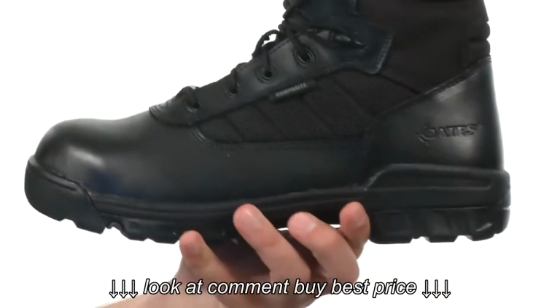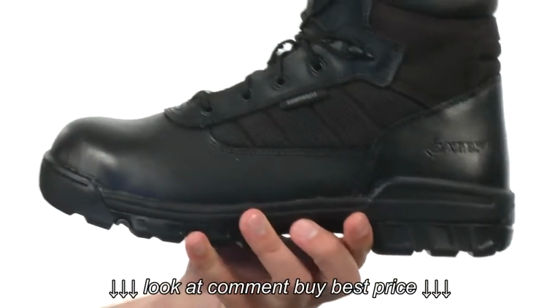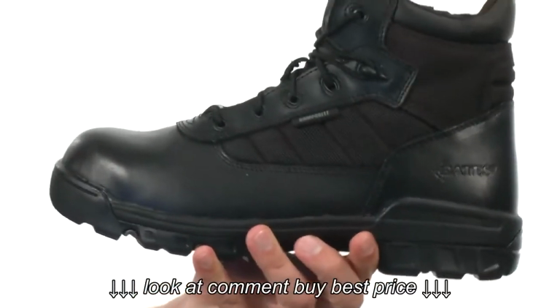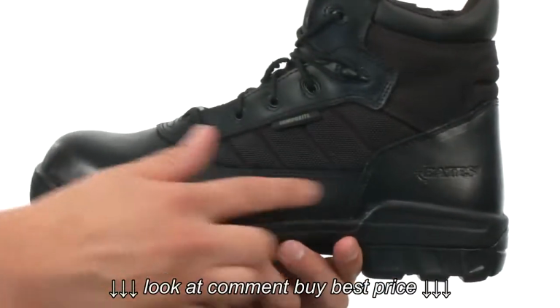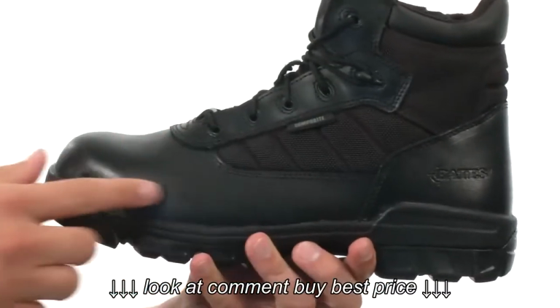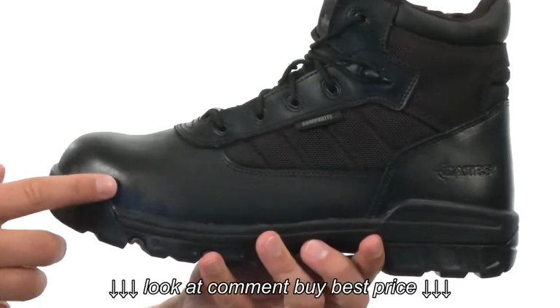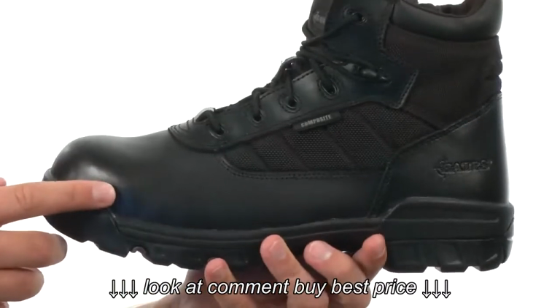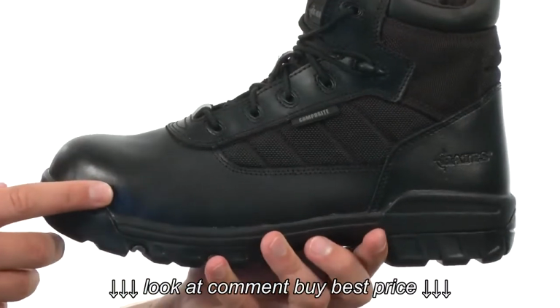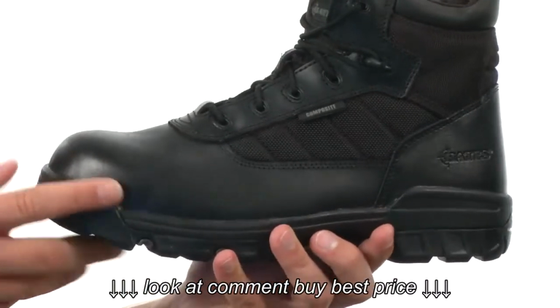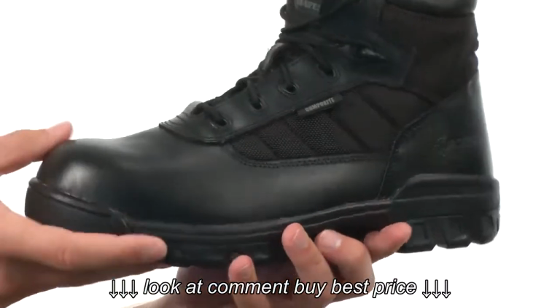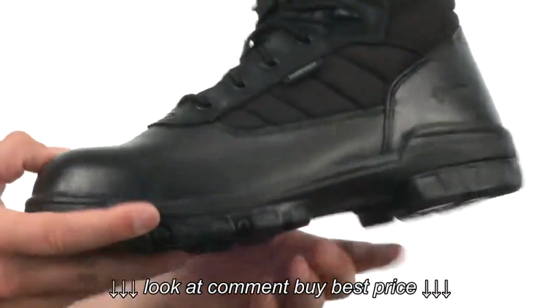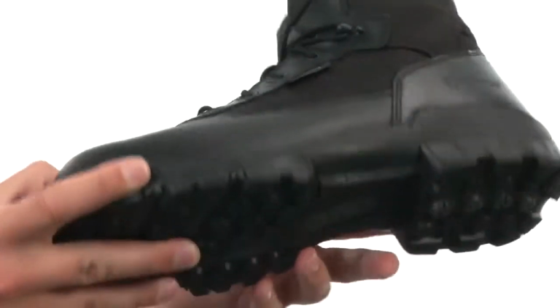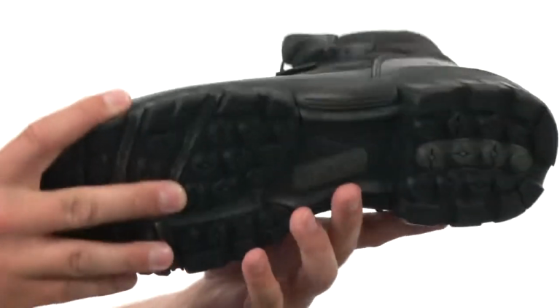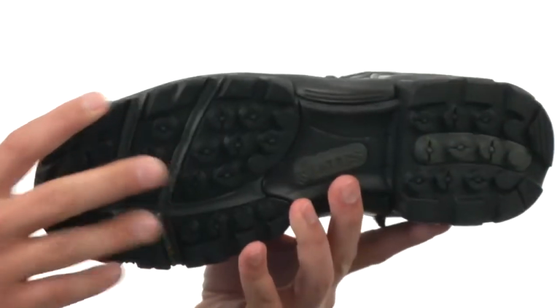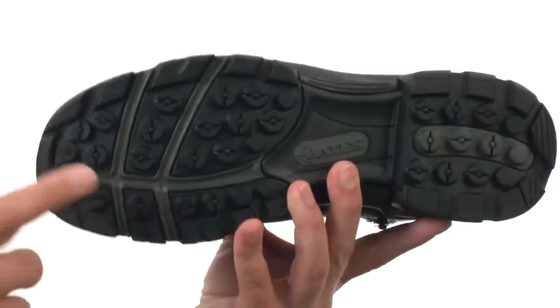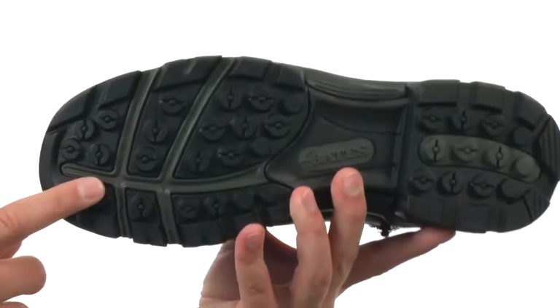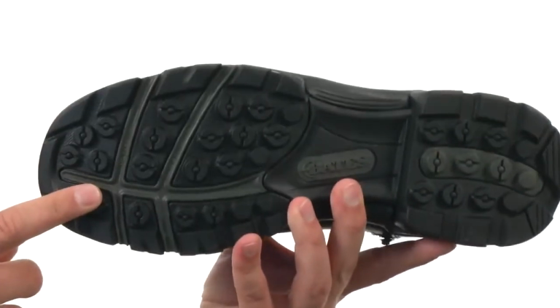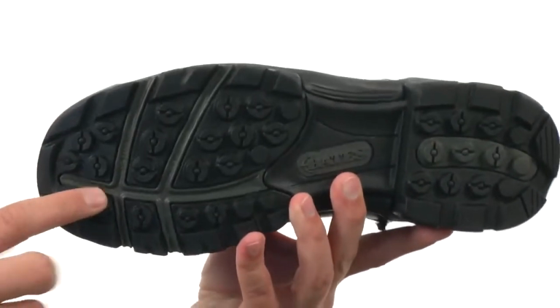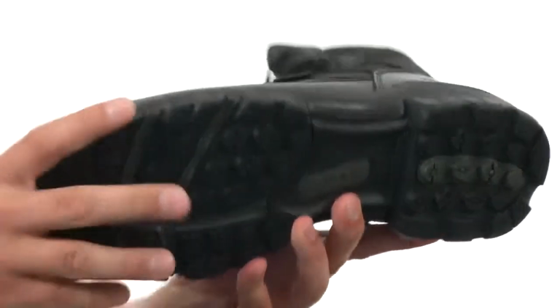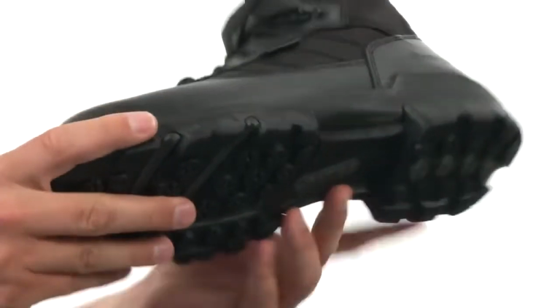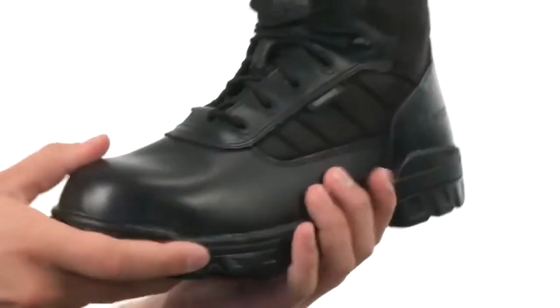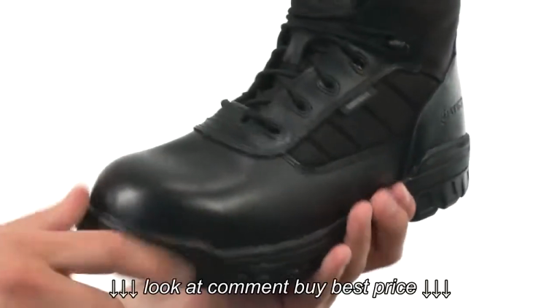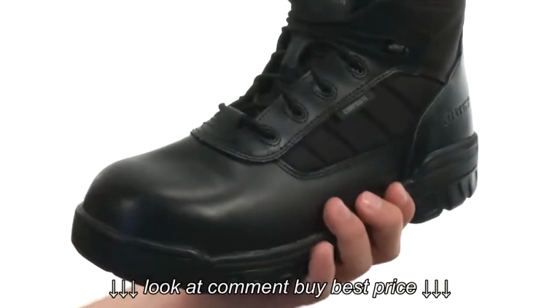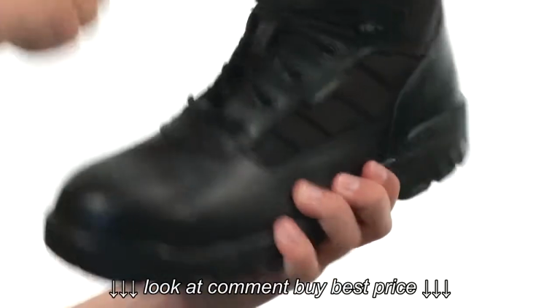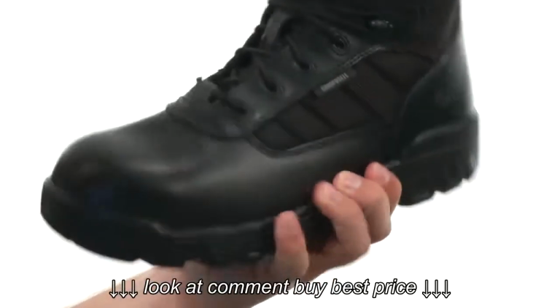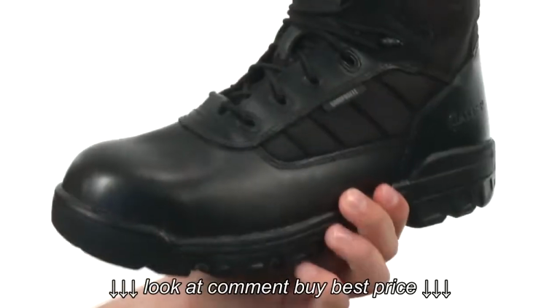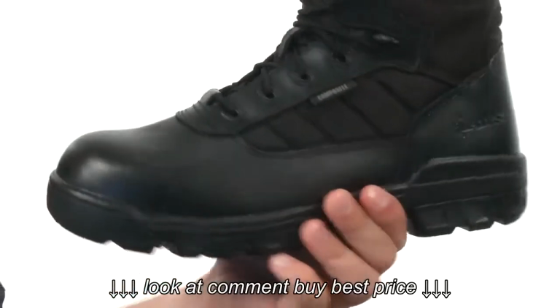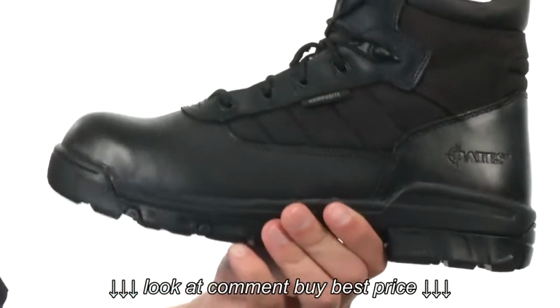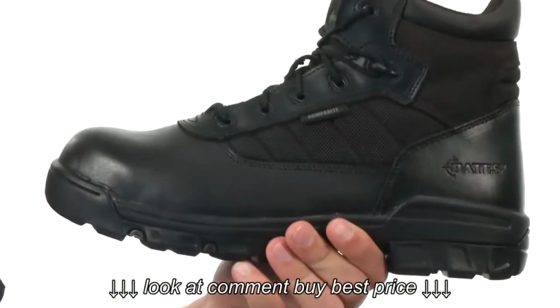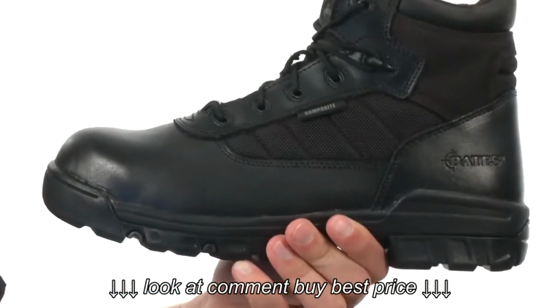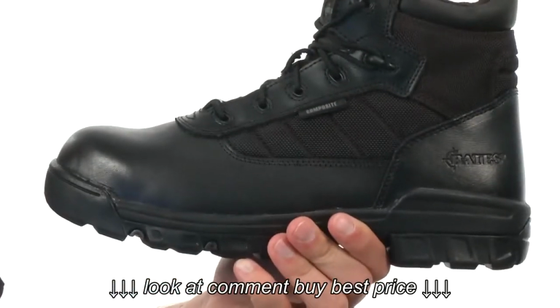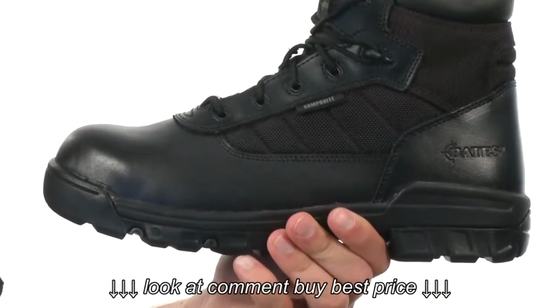Got a cushioned EVA midsole here and down on the bottom we have a slip-resistant rubber outsole. And of course you got that composite toe here on the front to keep your feet nice and protected.